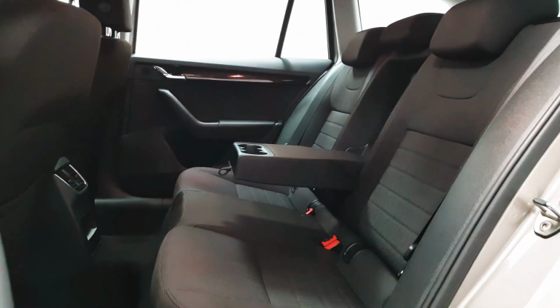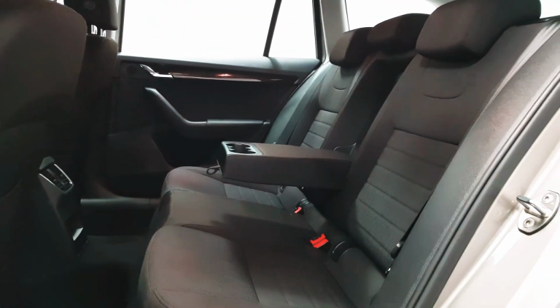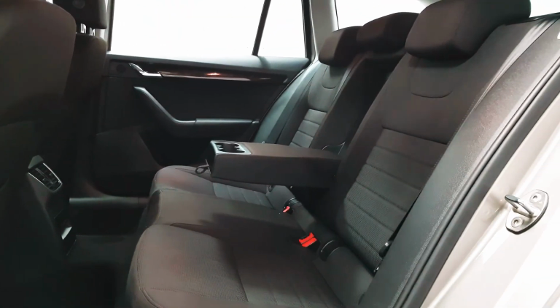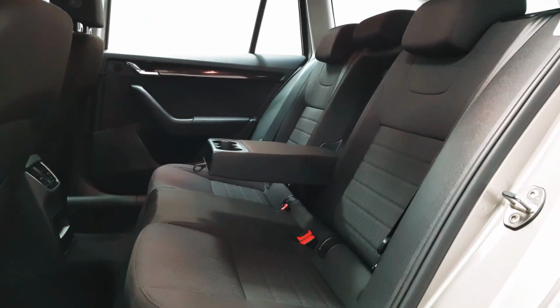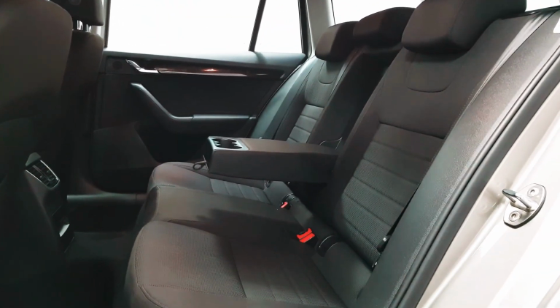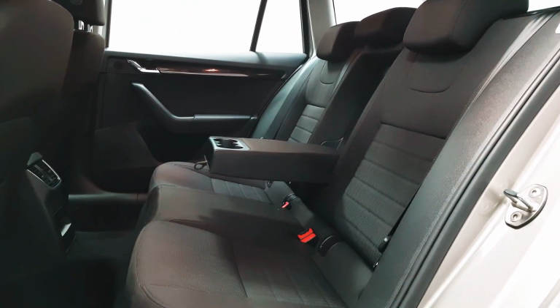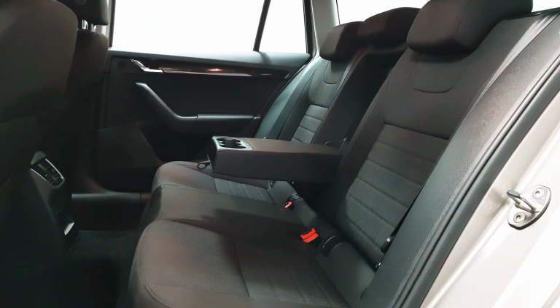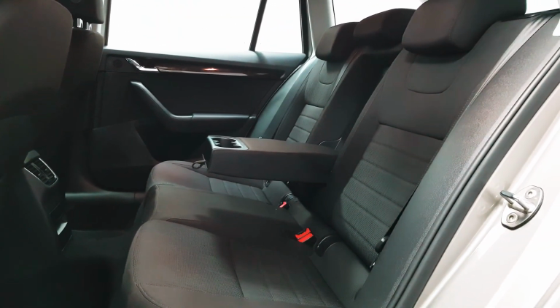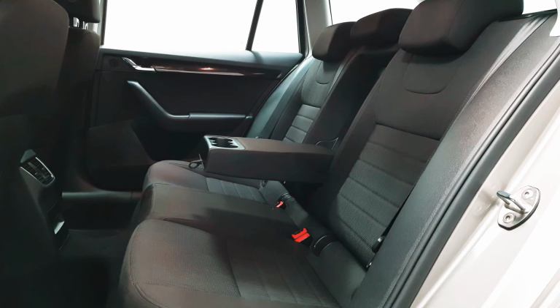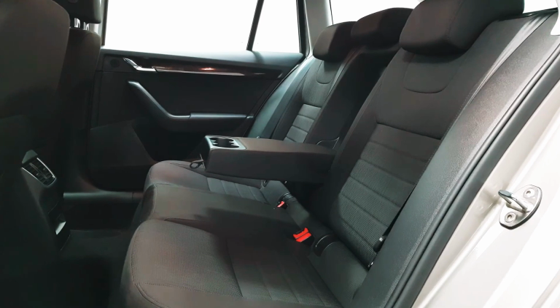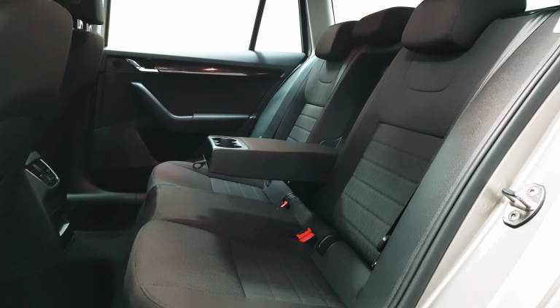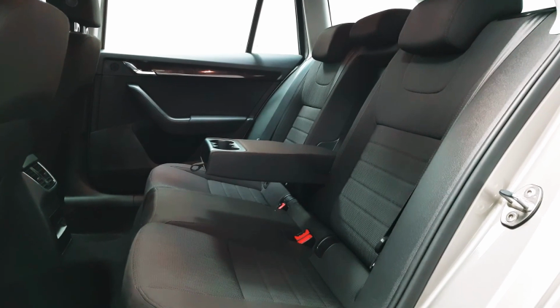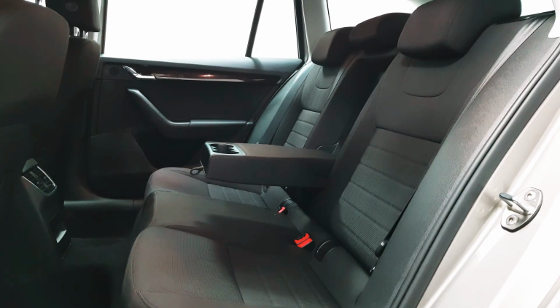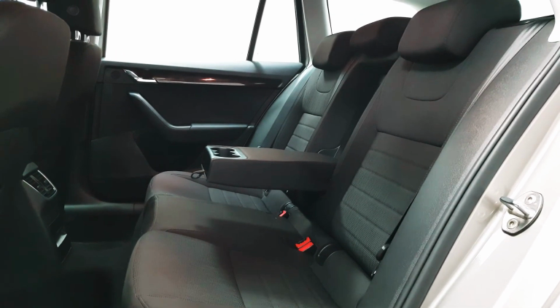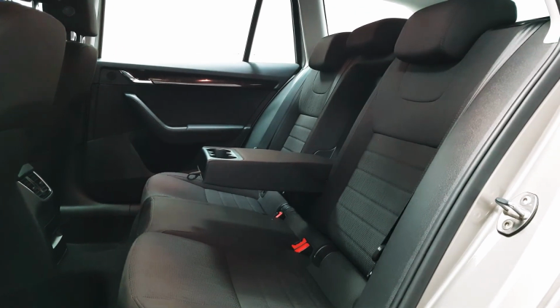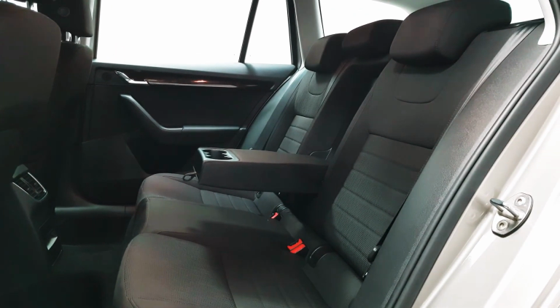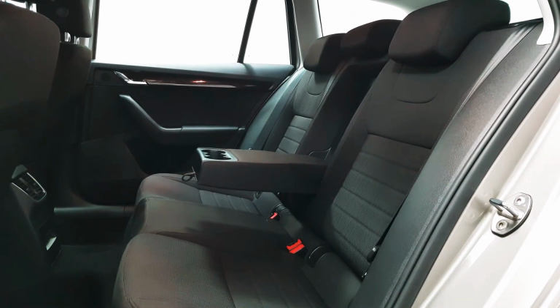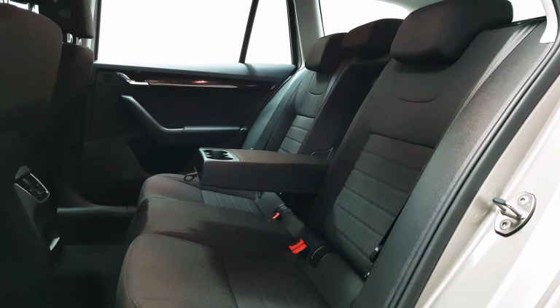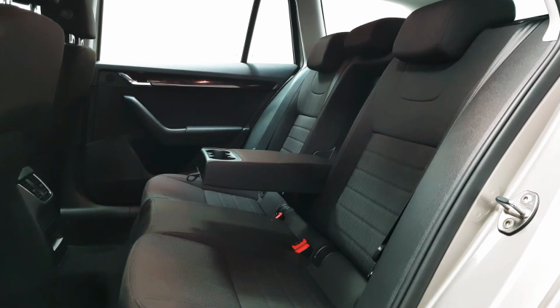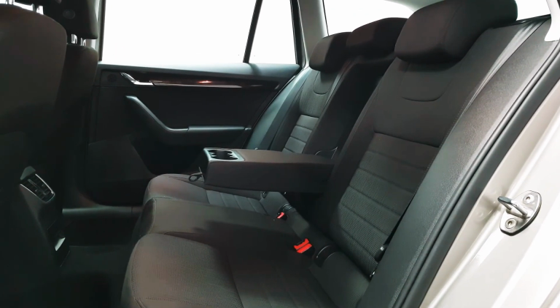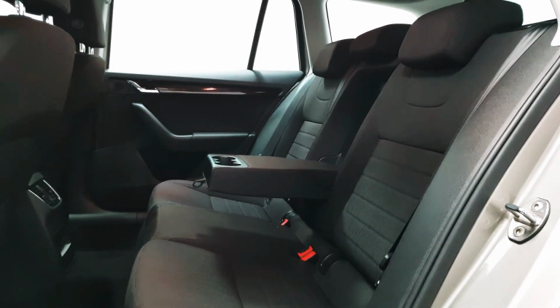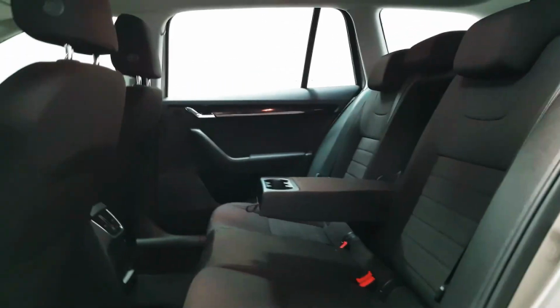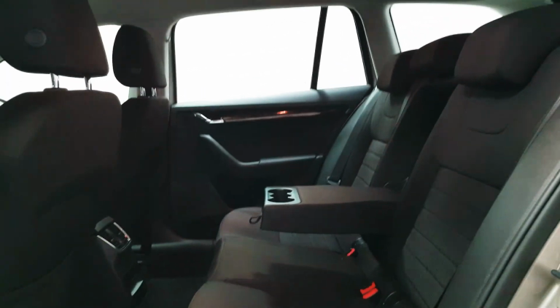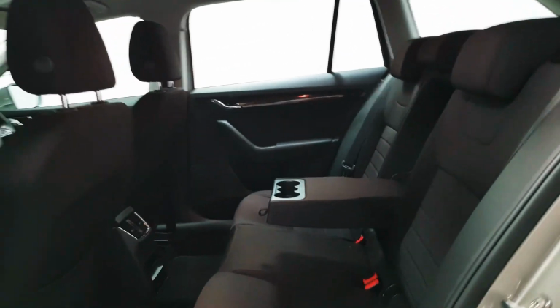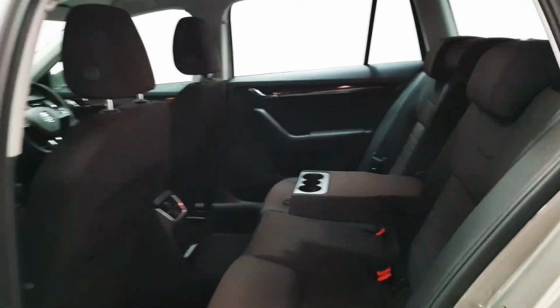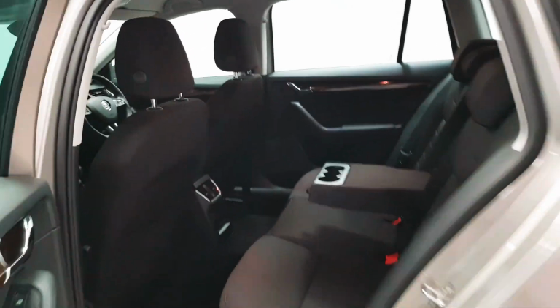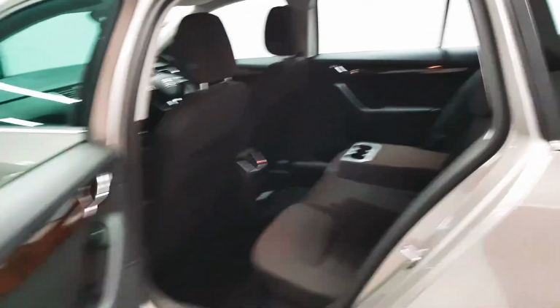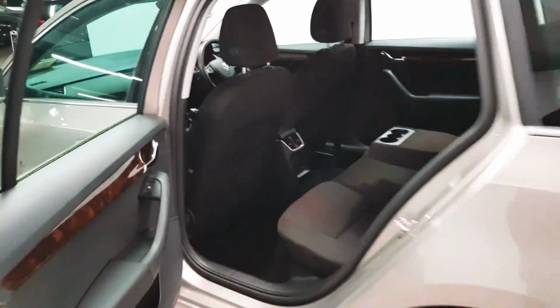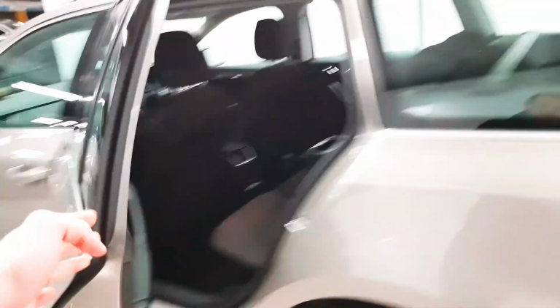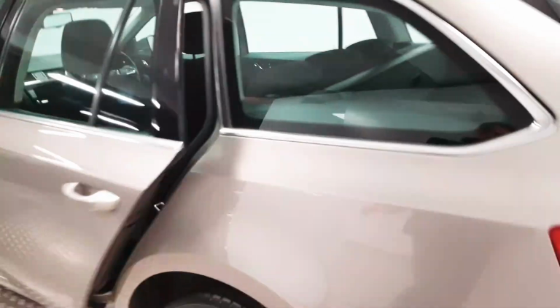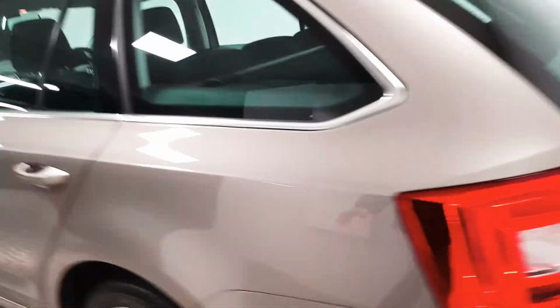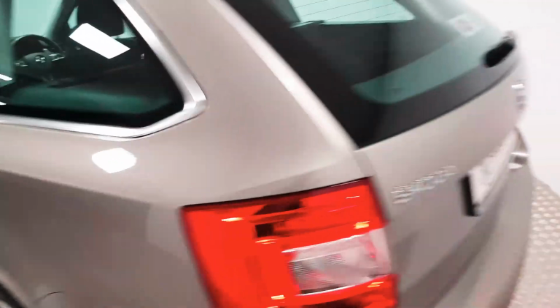Inside there are three full-size seatbelts, a fold-away armrest, and isofix points. The Octavia has lots of space inside — it's a very practical car.